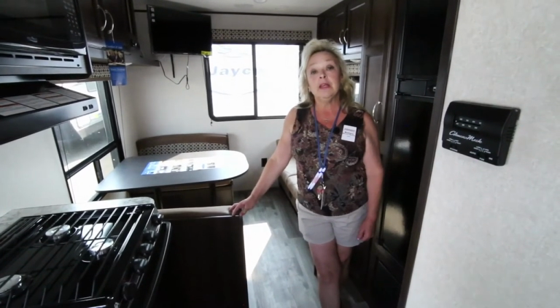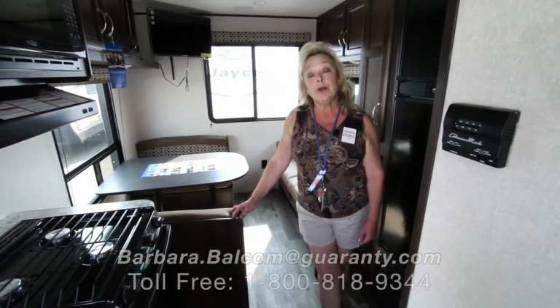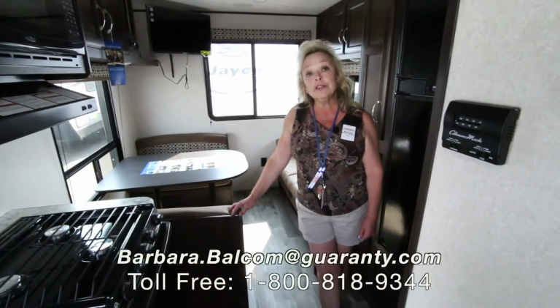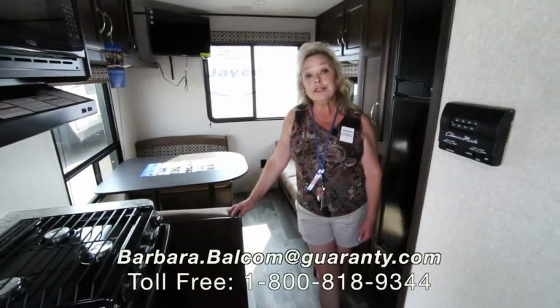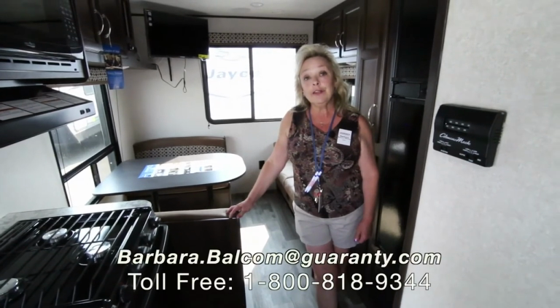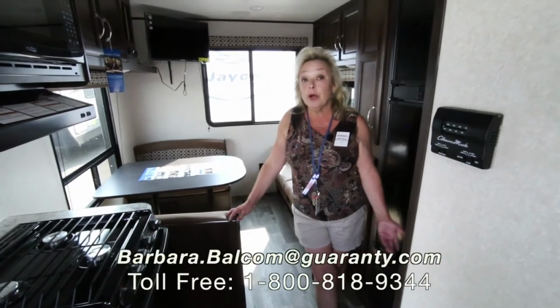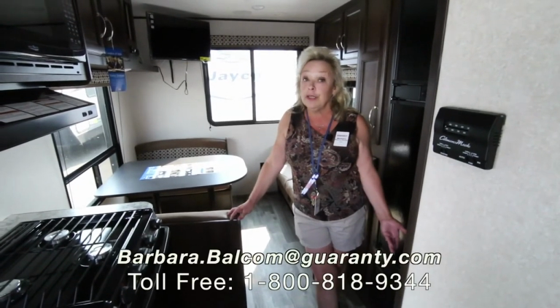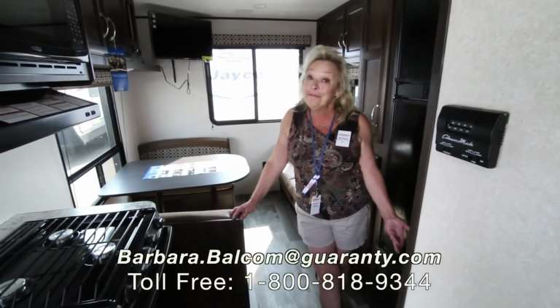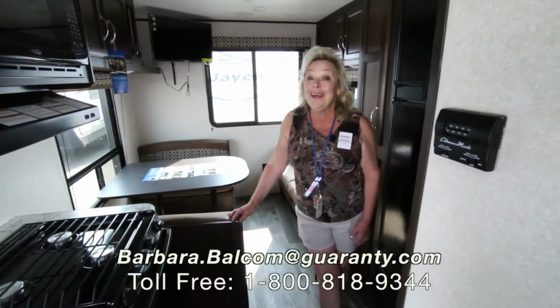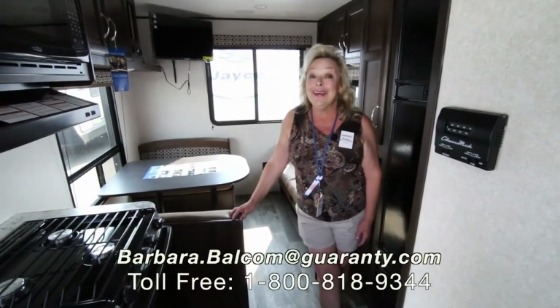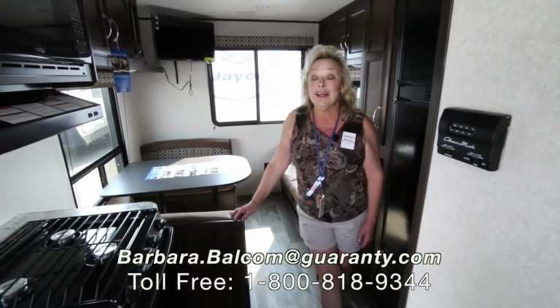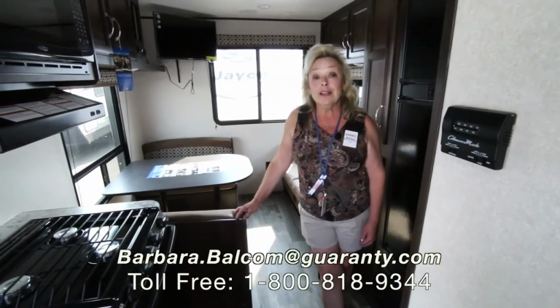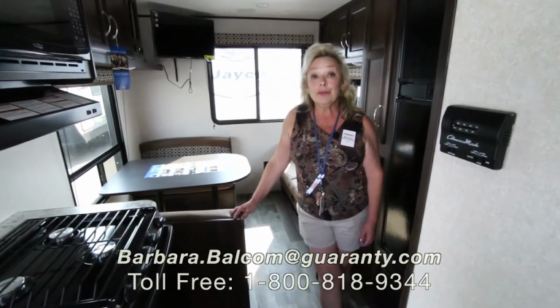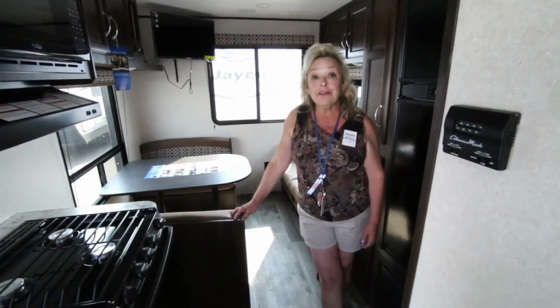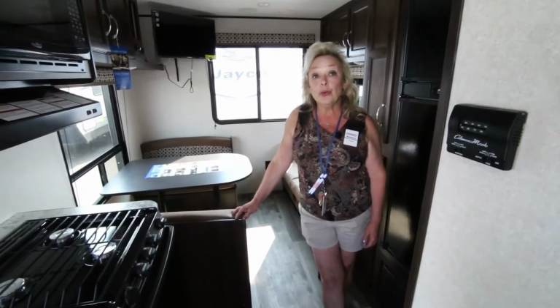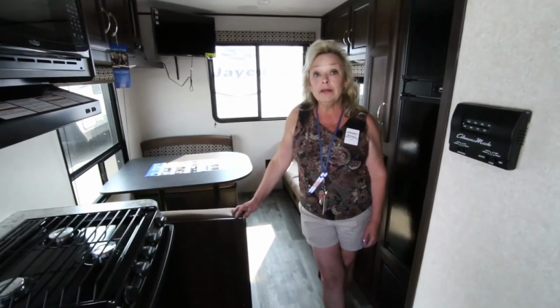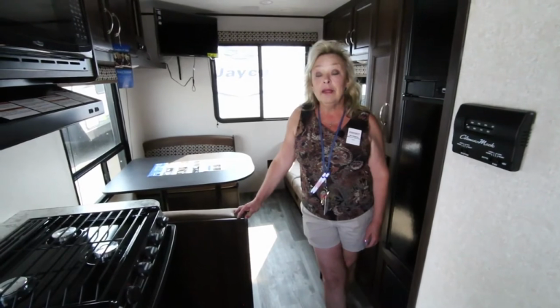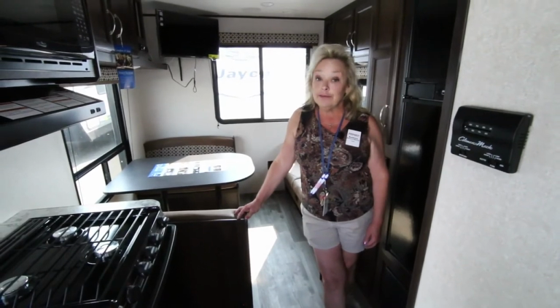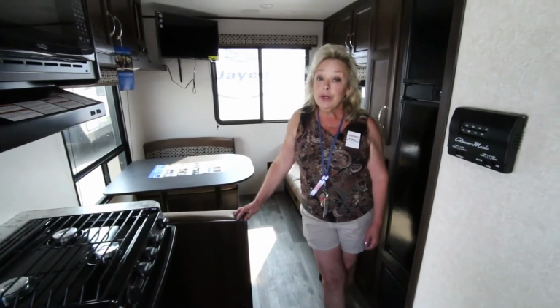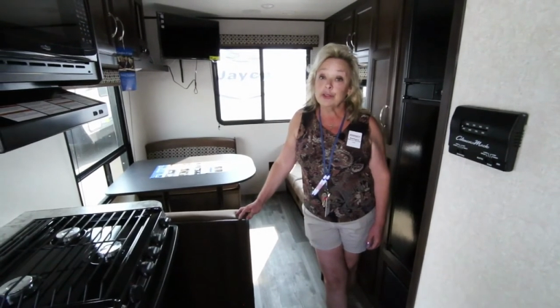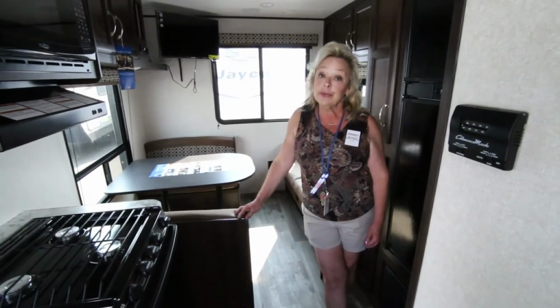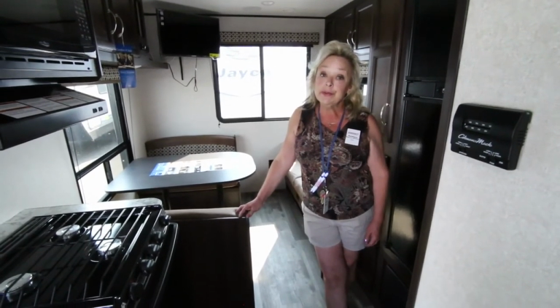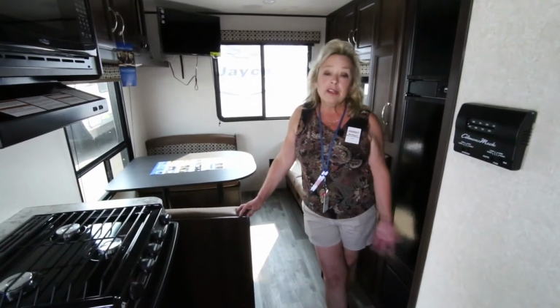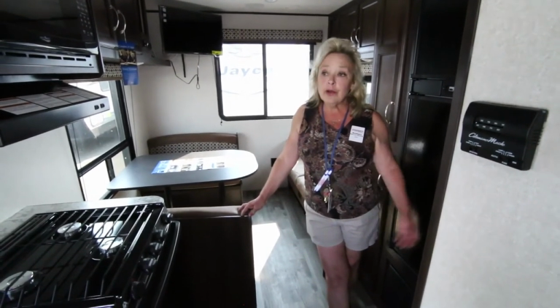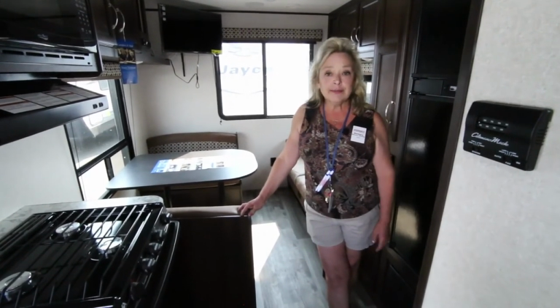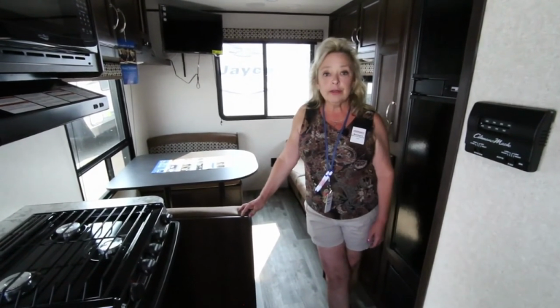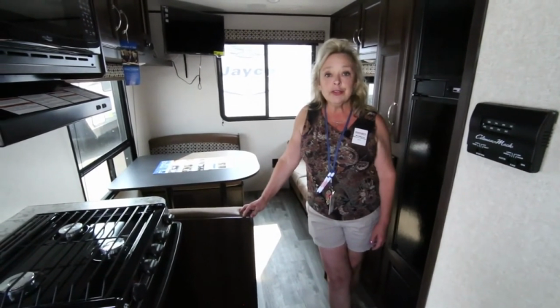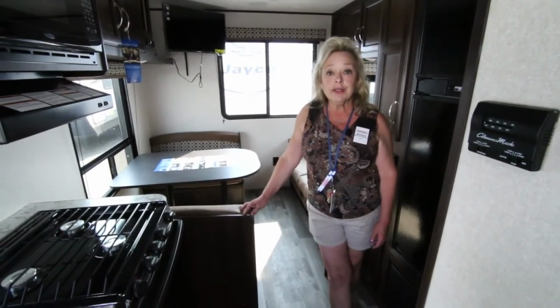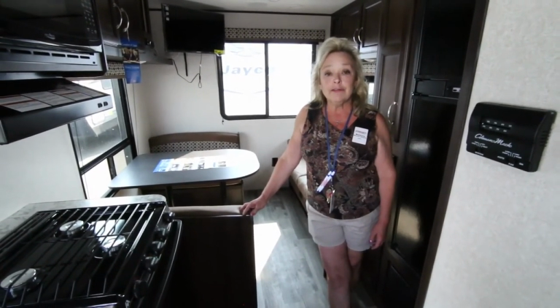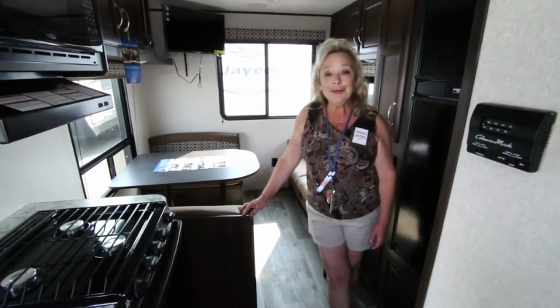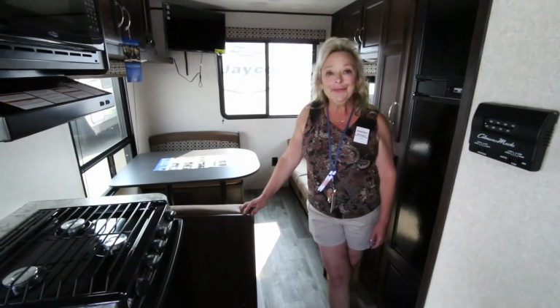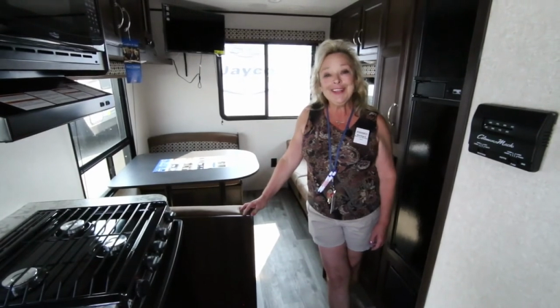So come on out to Guaranty RV. I'm Barbara Dee and my telephone number is 541-521-4232. Give me a call, ask me a couple of questions. I'd love to meet you. Thank you.